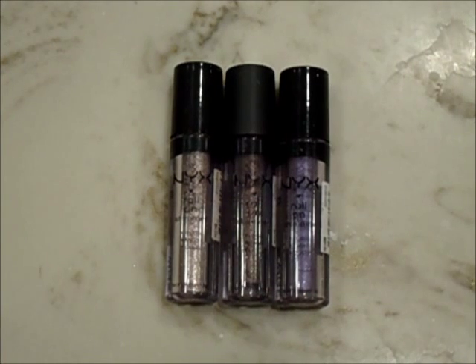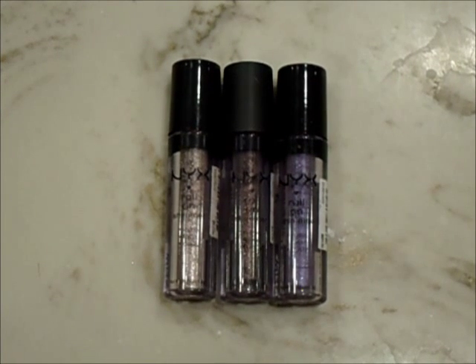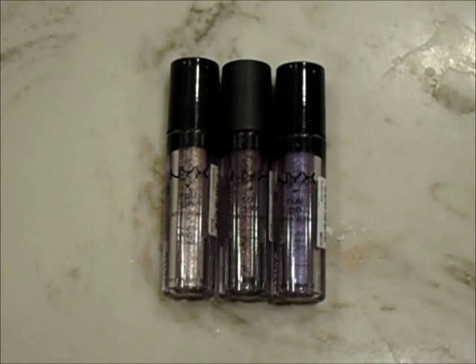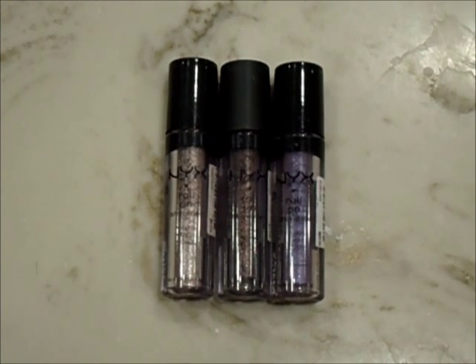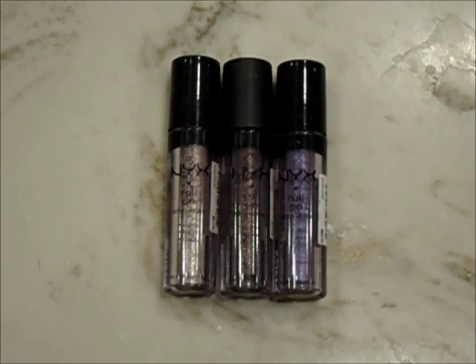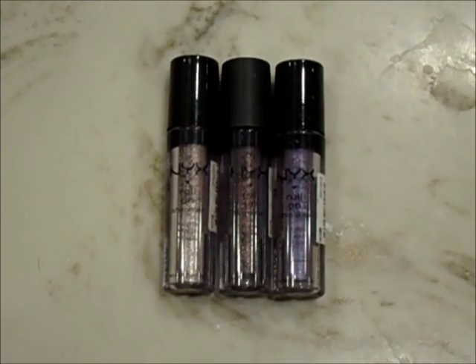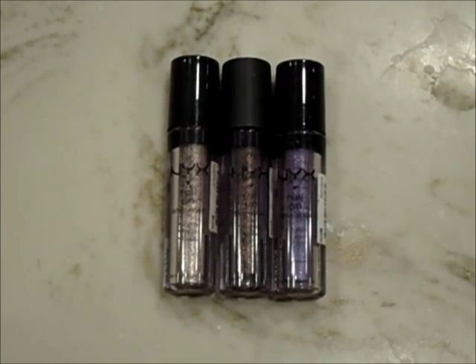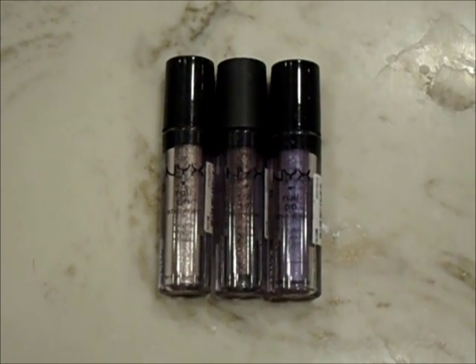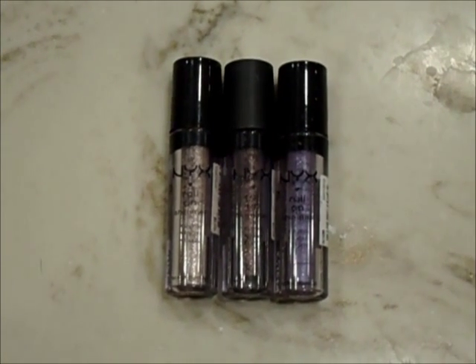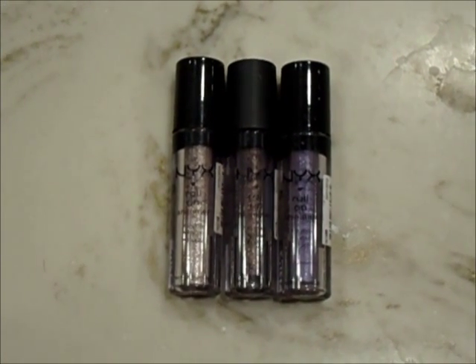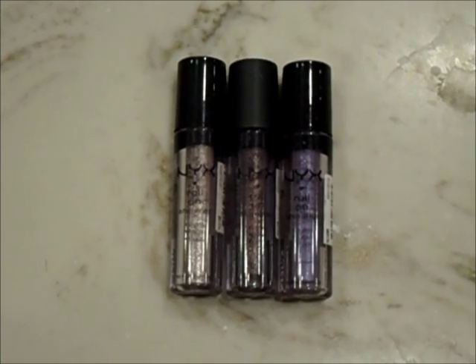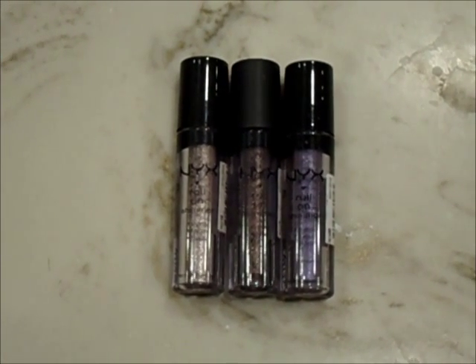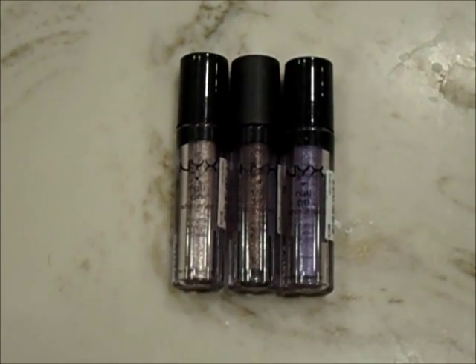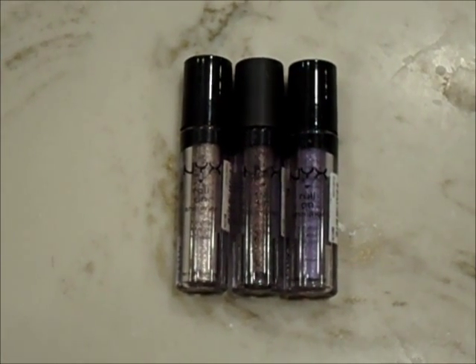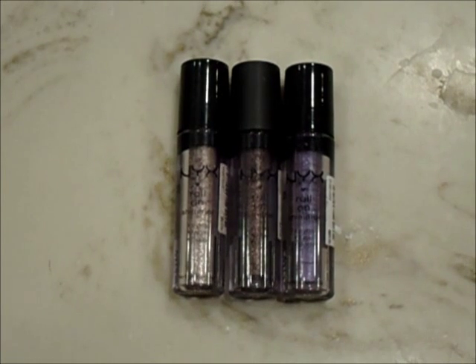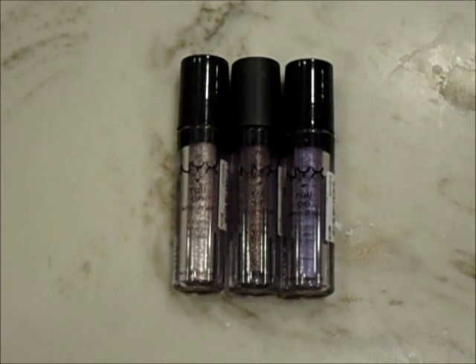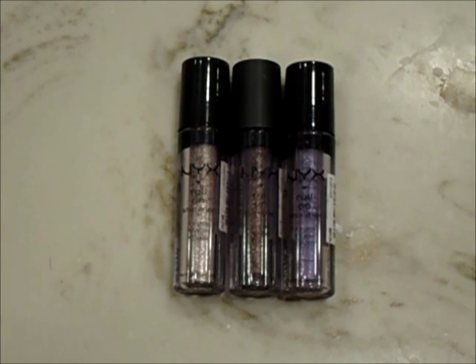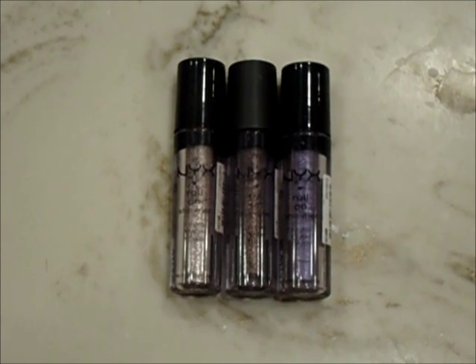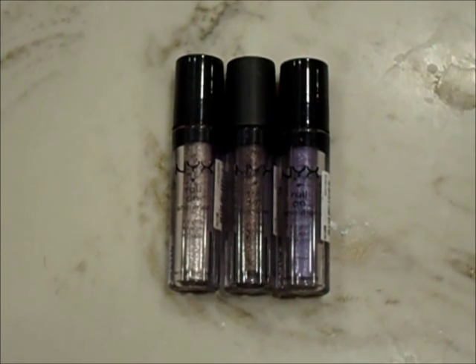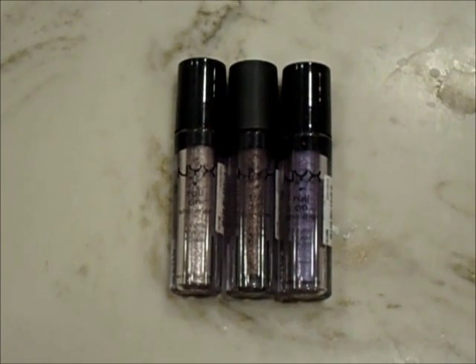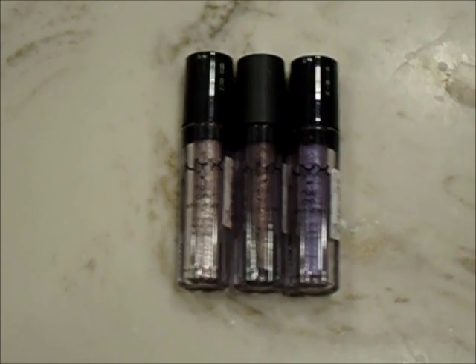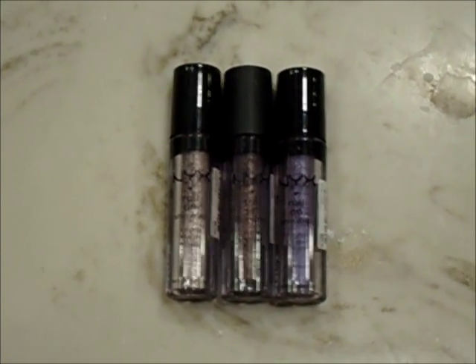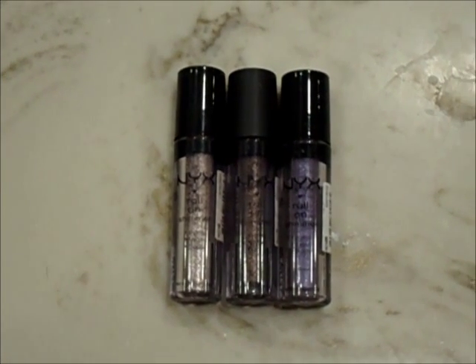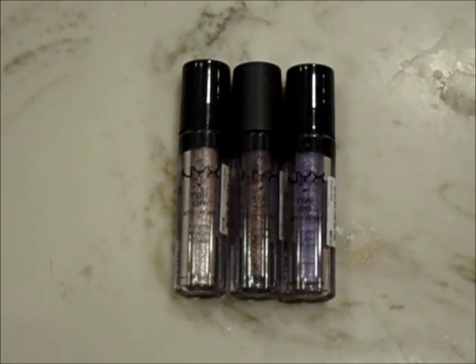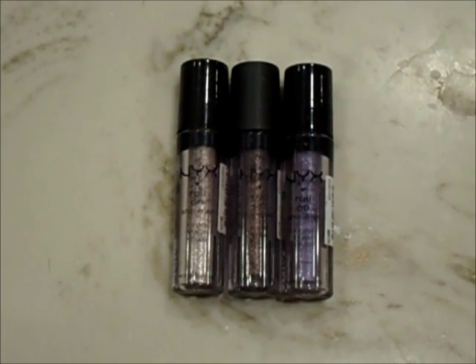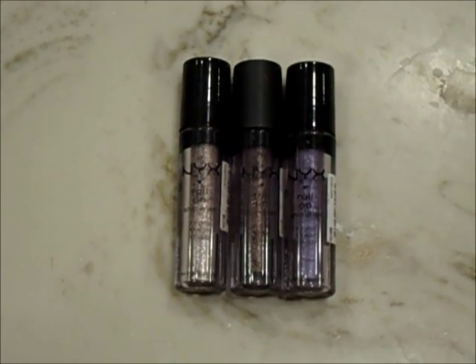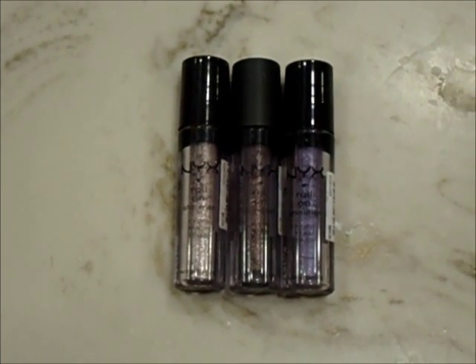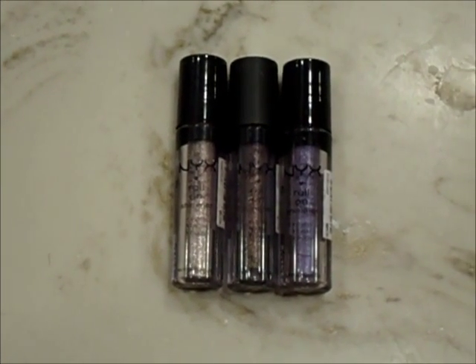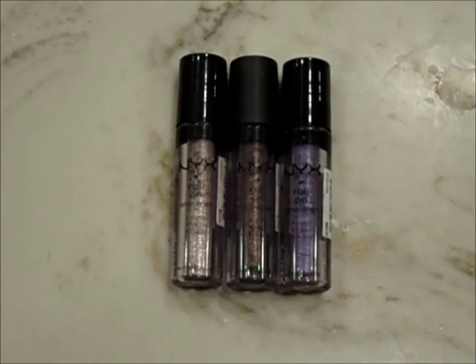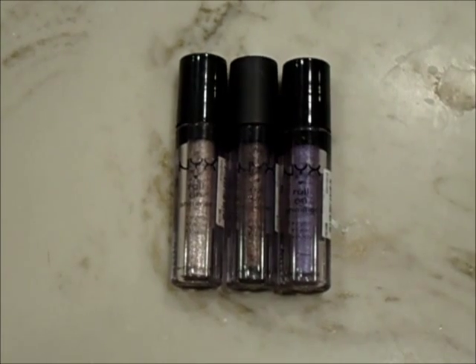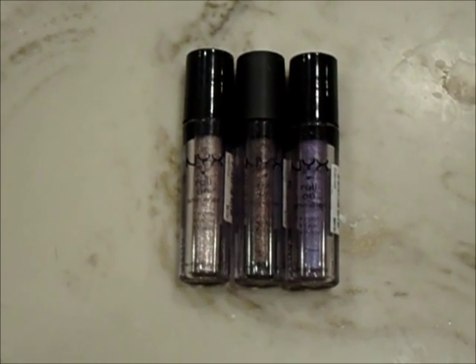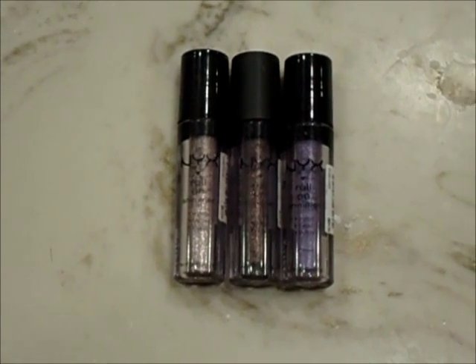So here's what they look like. On the left, we have Walnut. In the middle, we have Chestnut. And then on the right, we have Purple. I don't know if you guys can tell, but there's just so much sparkle to them right here.